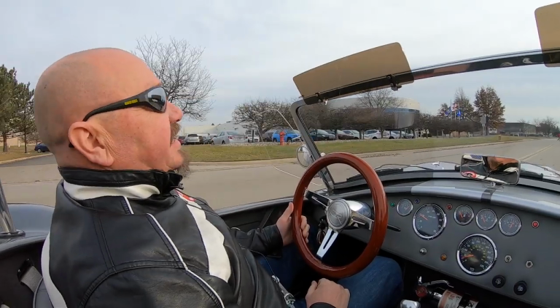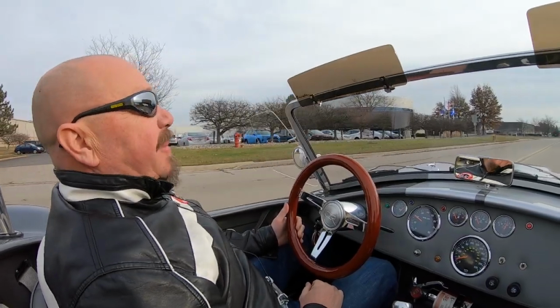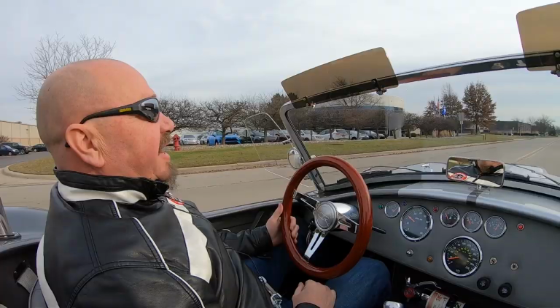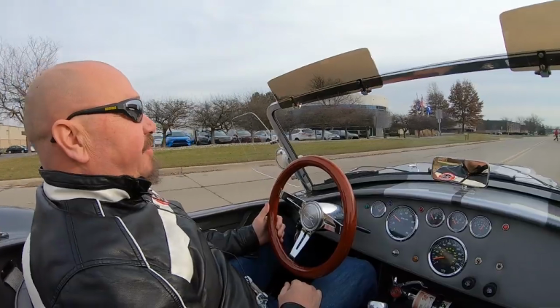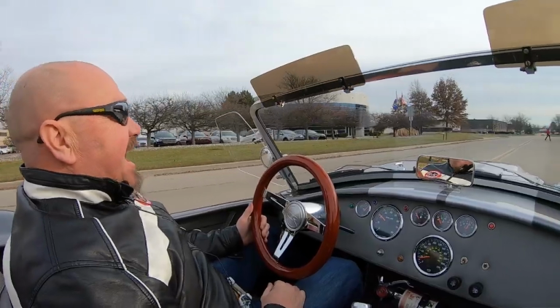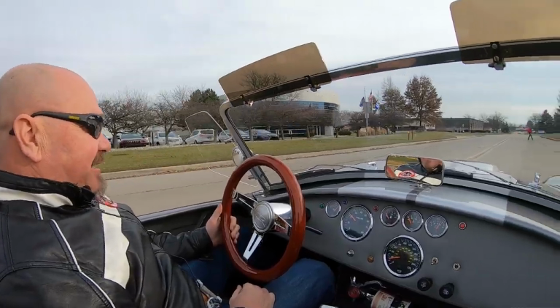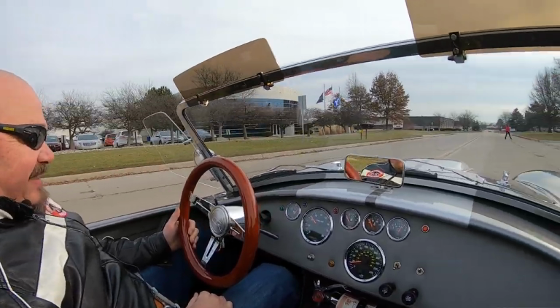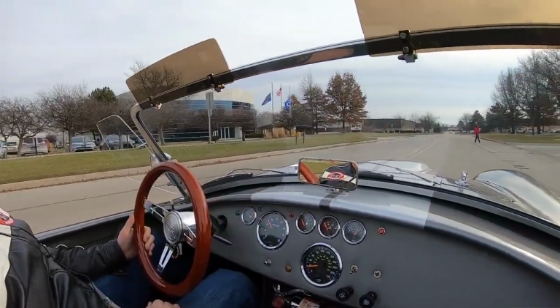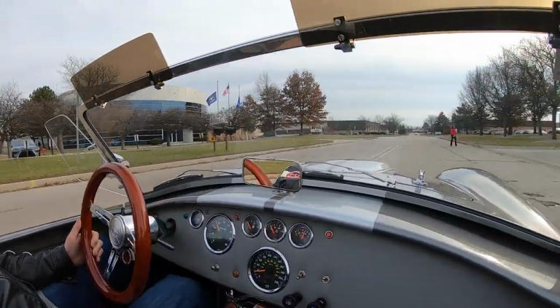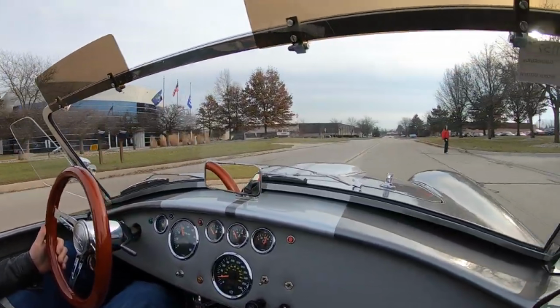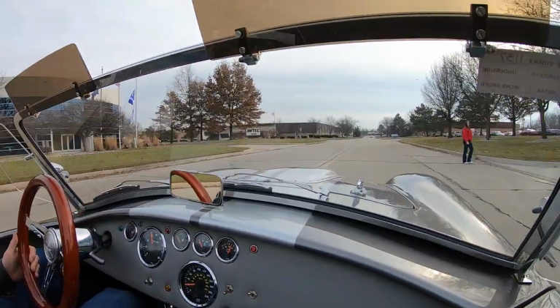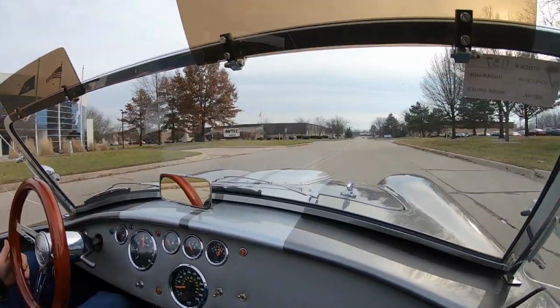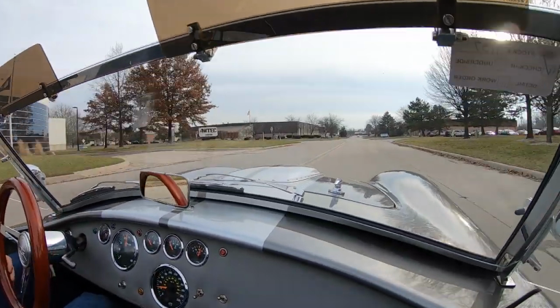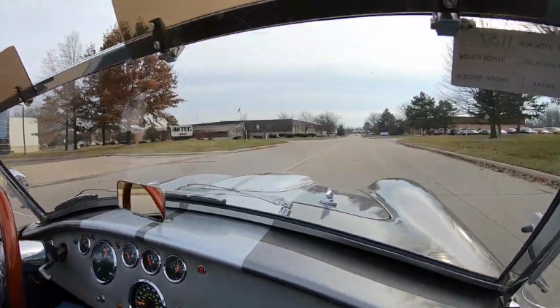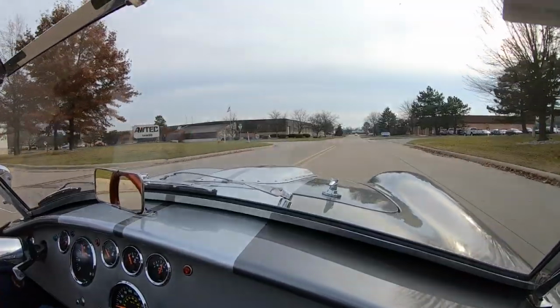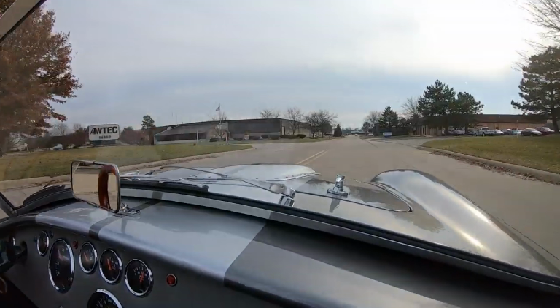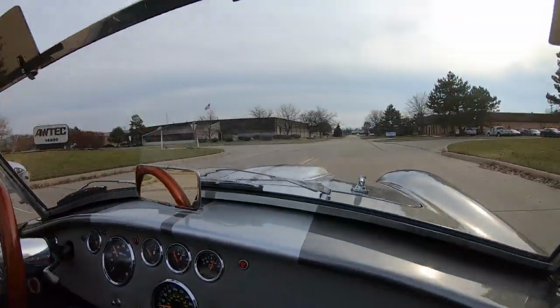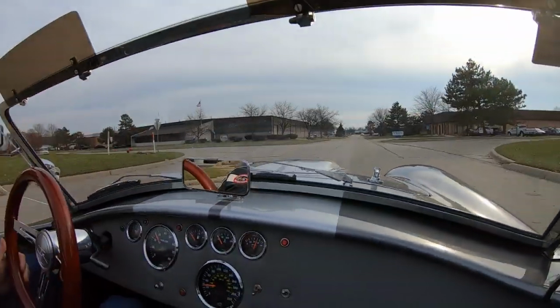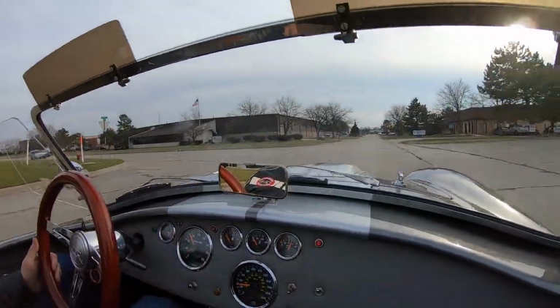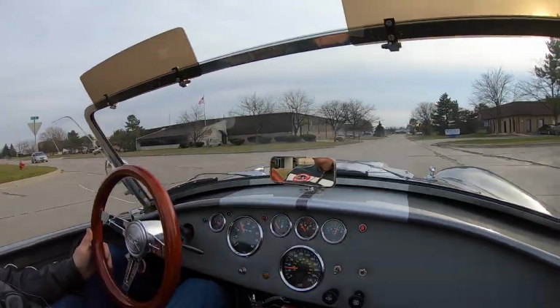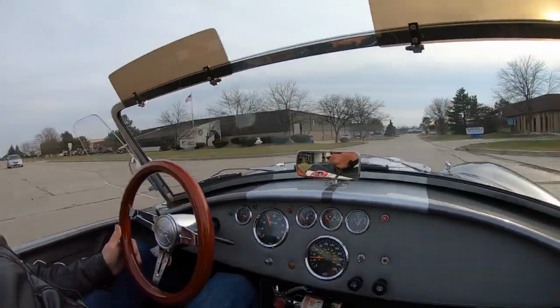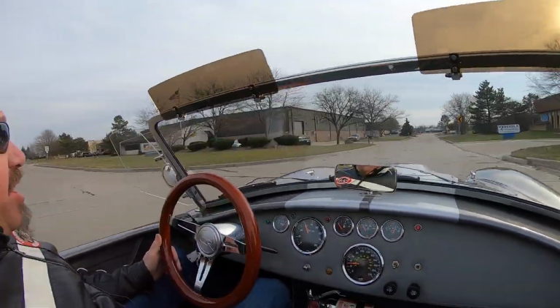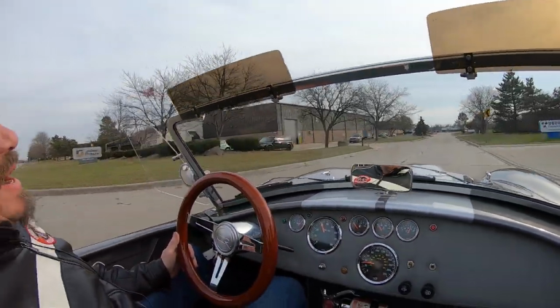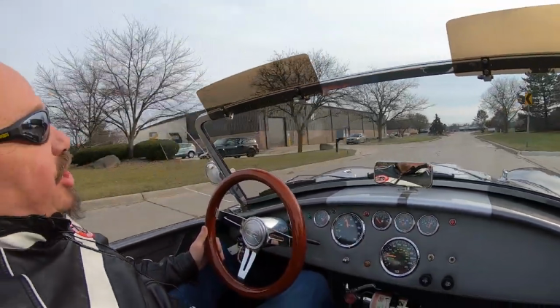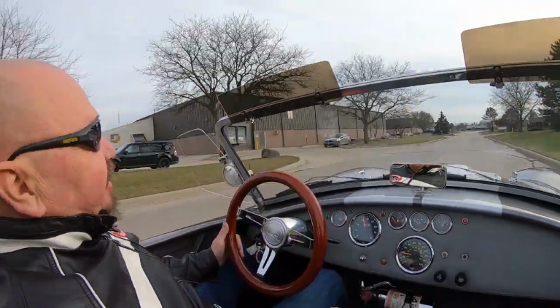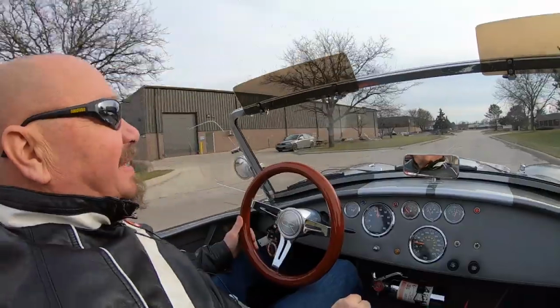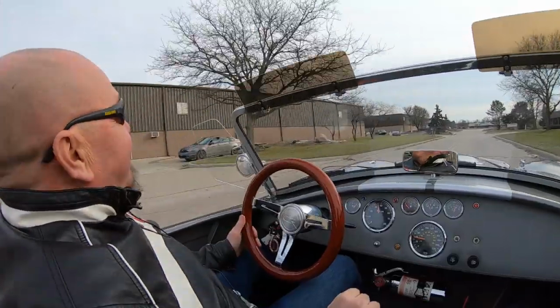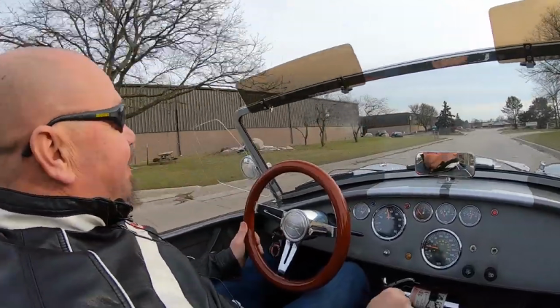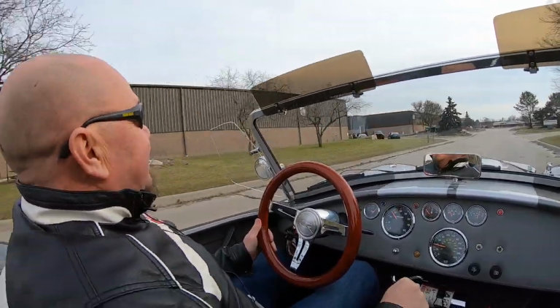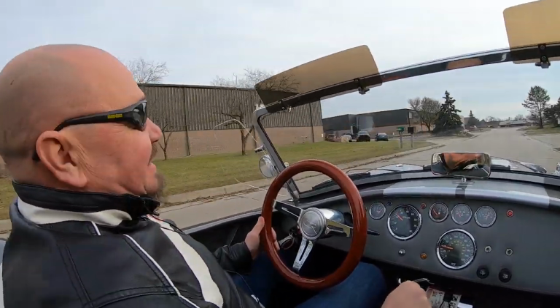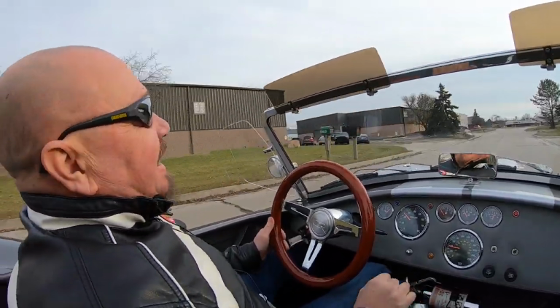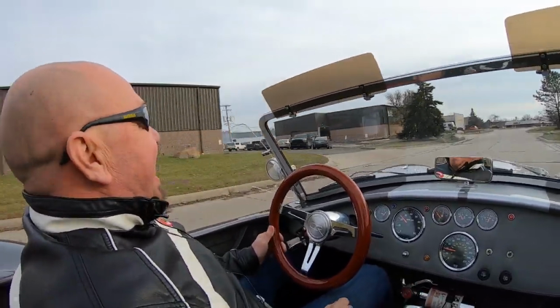Let's take our Backdraft for a ride. Listen to this baby — sounds amazing, looks amazing, one of the coolest Cobras out there. It's a Backdraft.